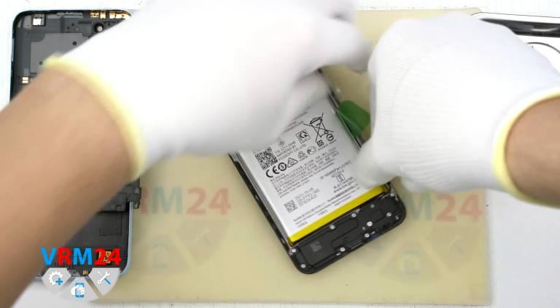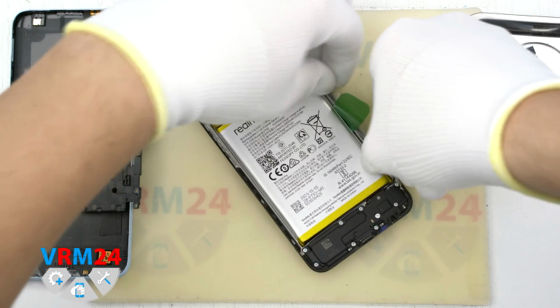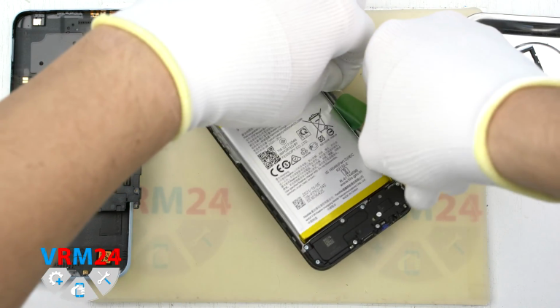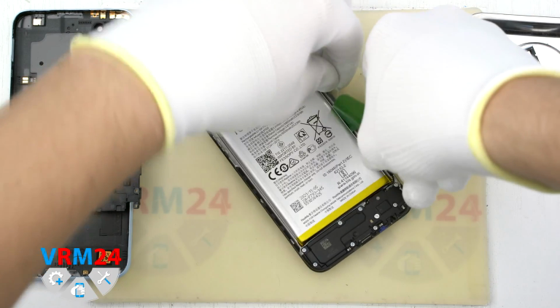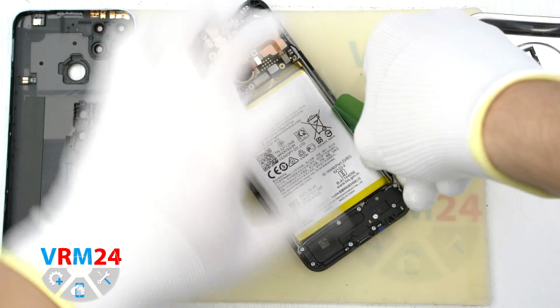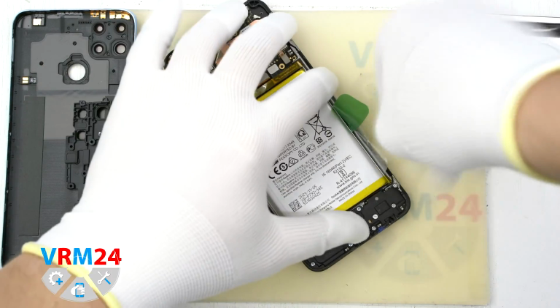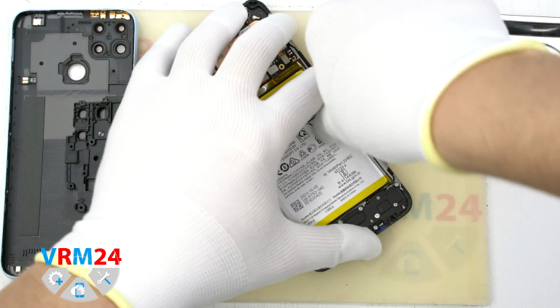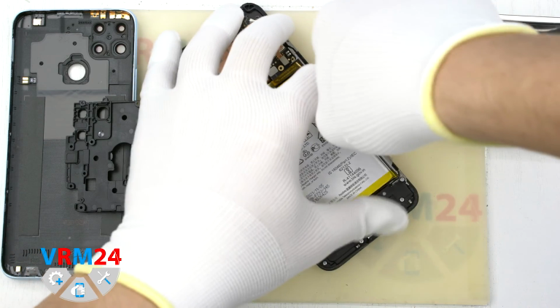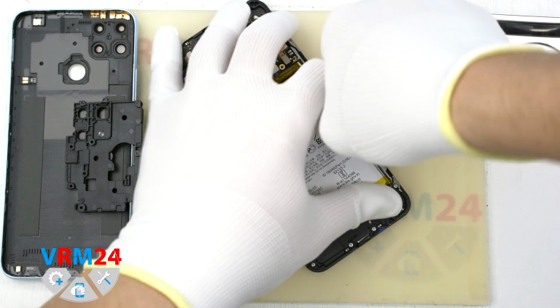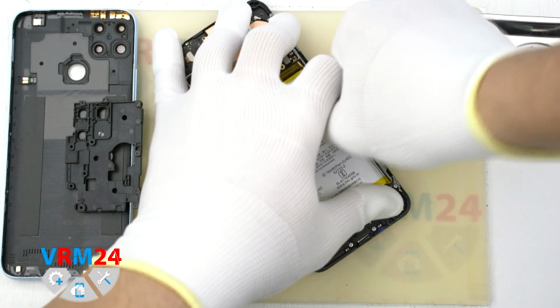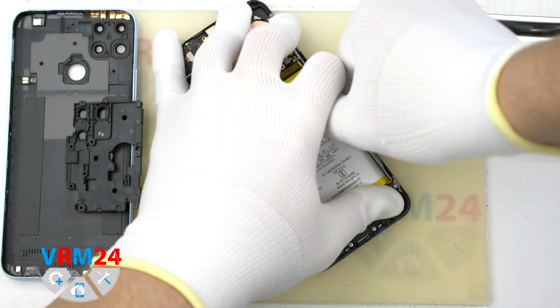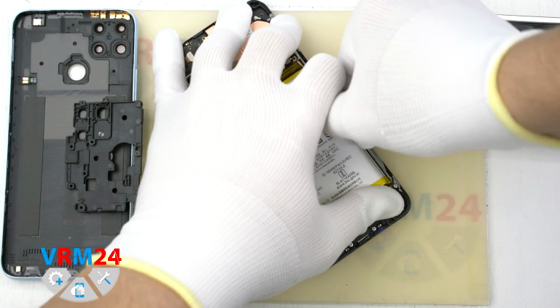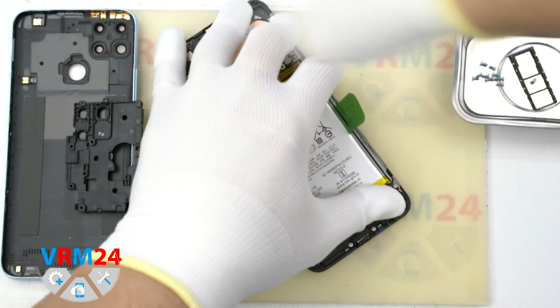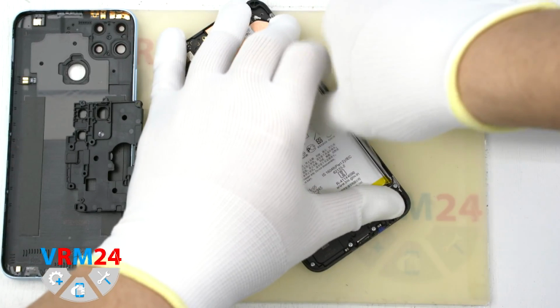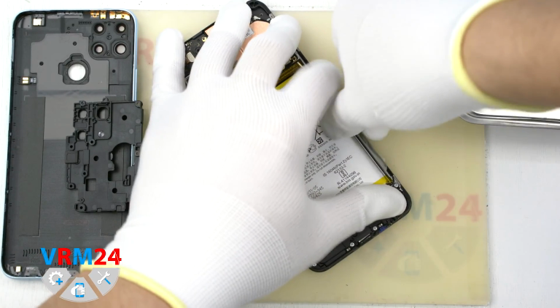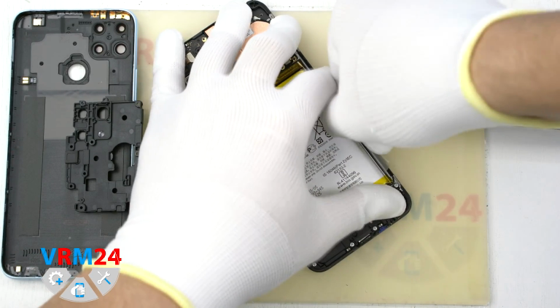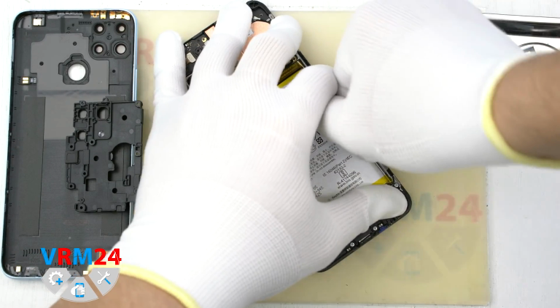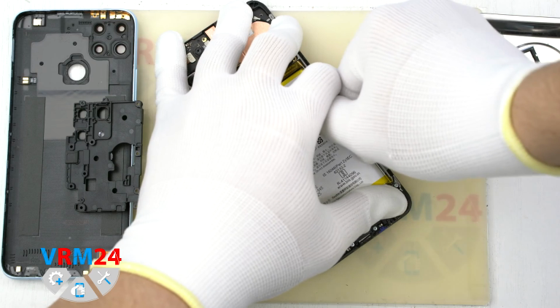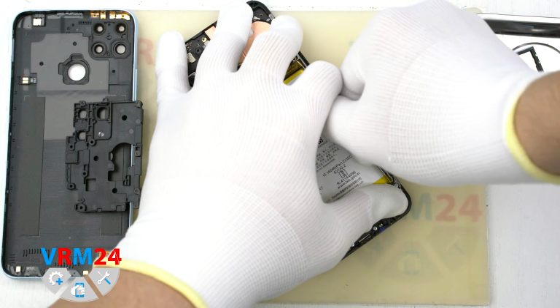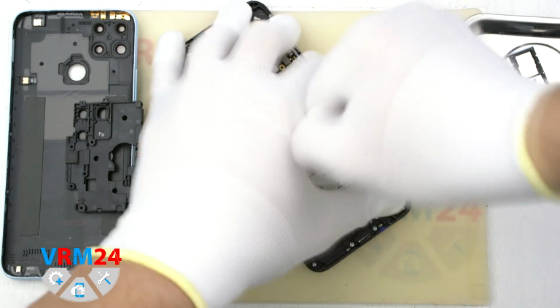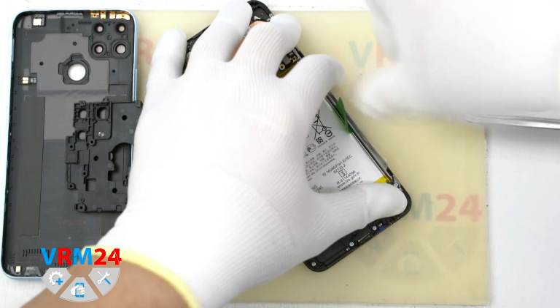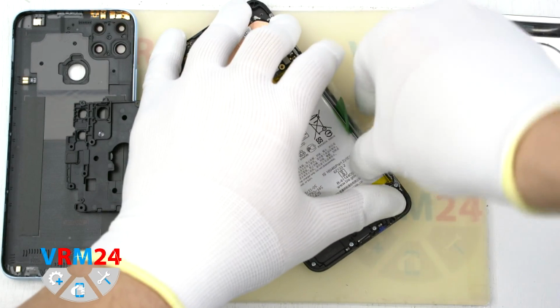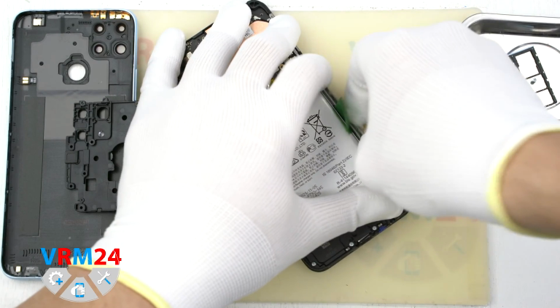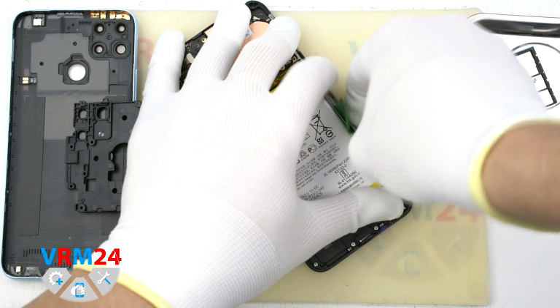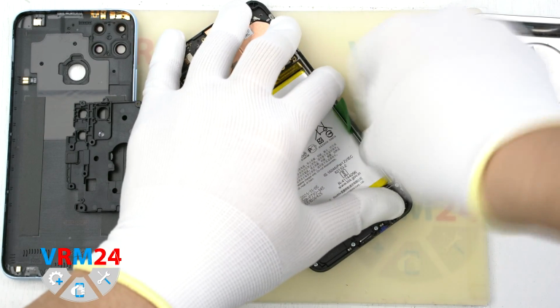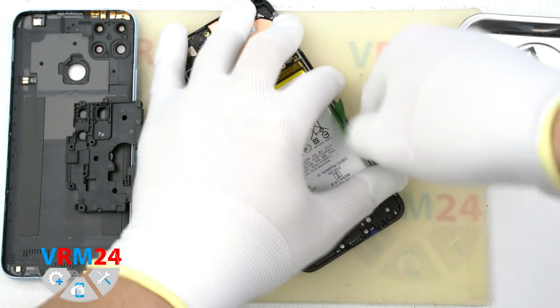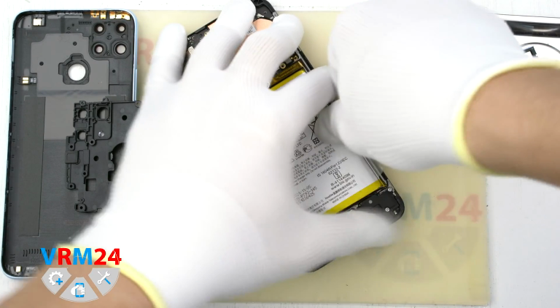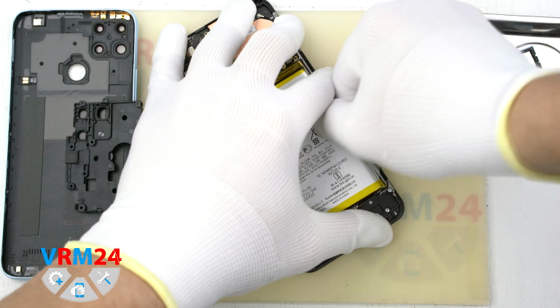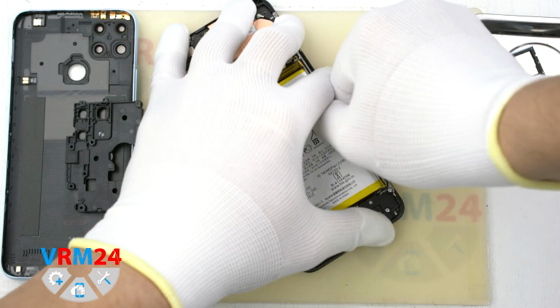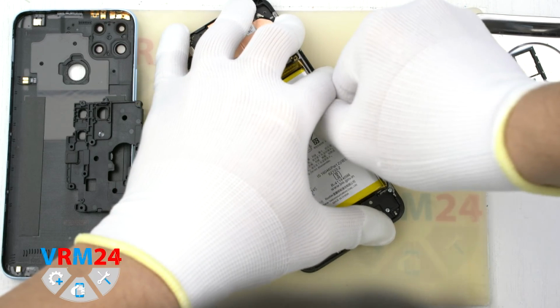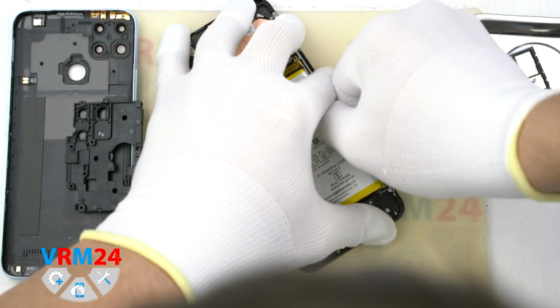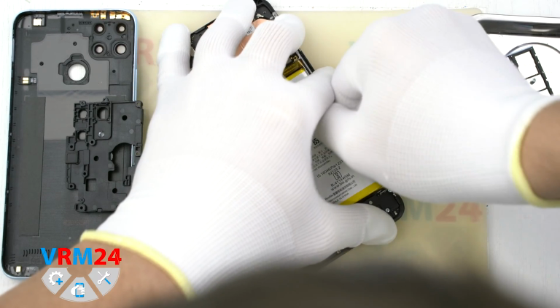Now we can remove the battery. It is glued to a special film, which in turn protects the display module cable and the interboard cable. The battery is glued tight, so you need to peel it off carefully so as not to damage anything.